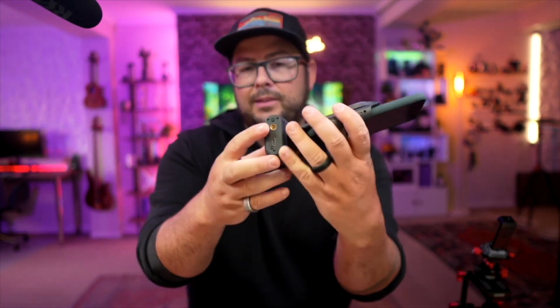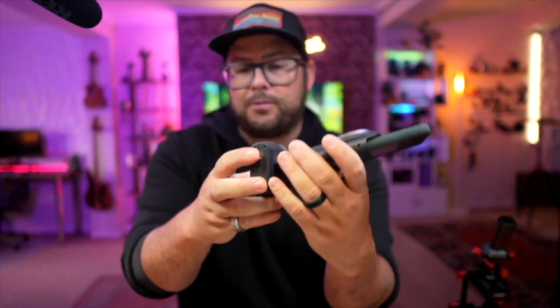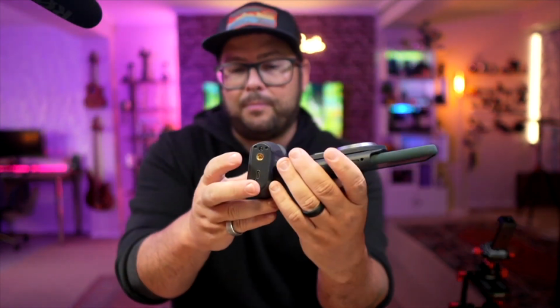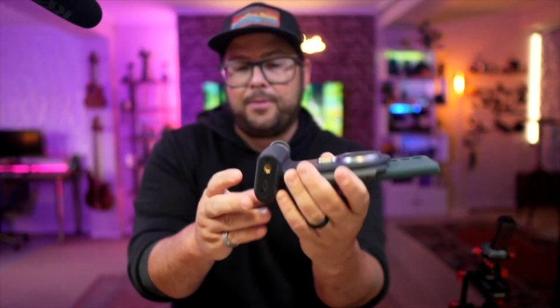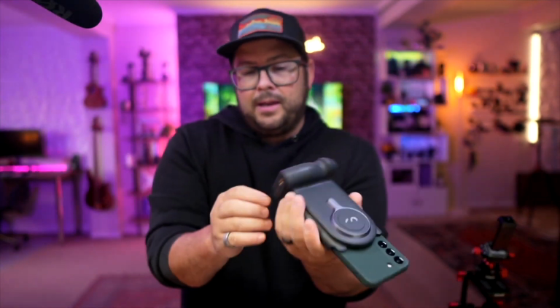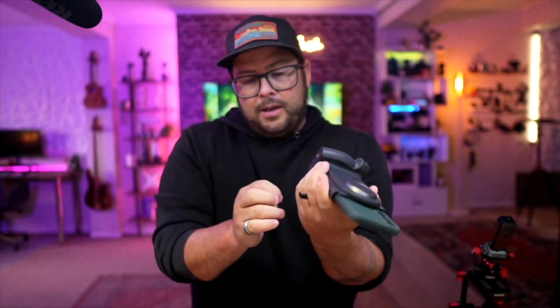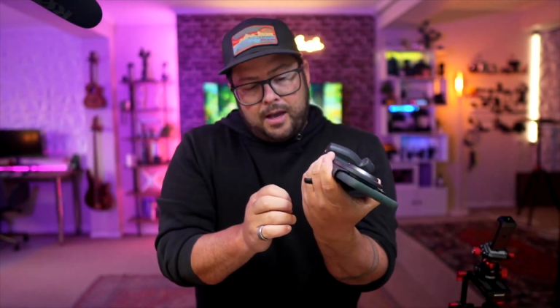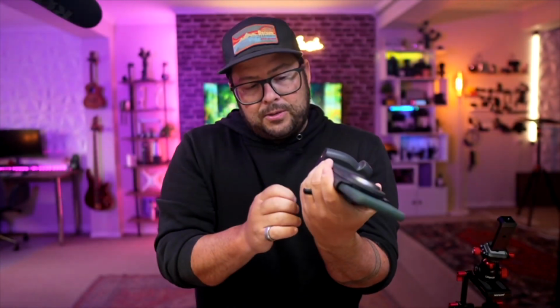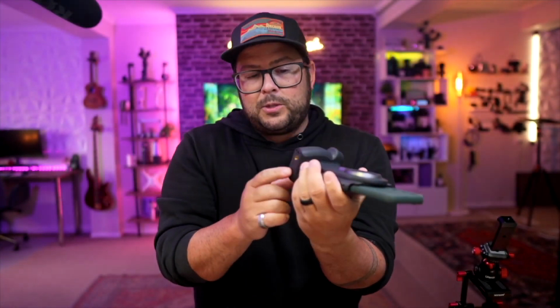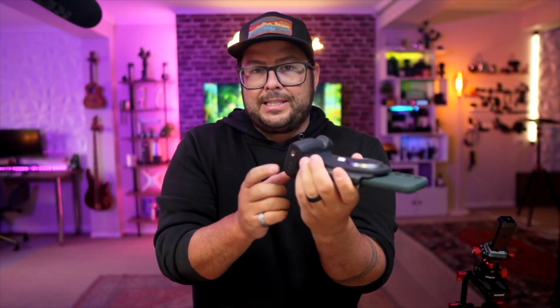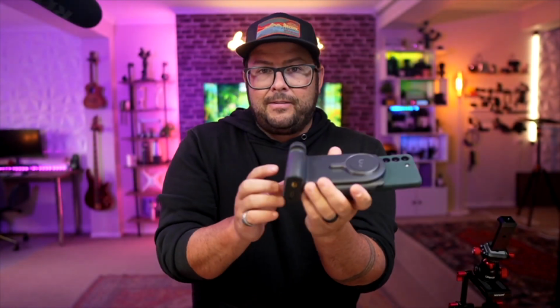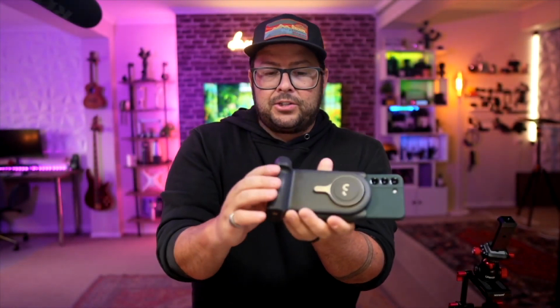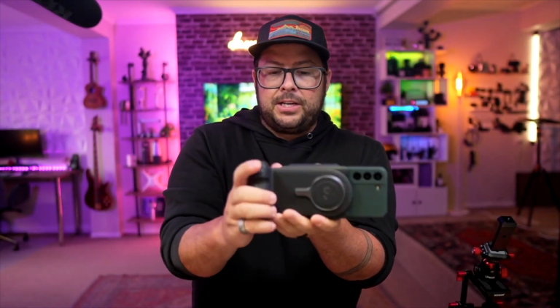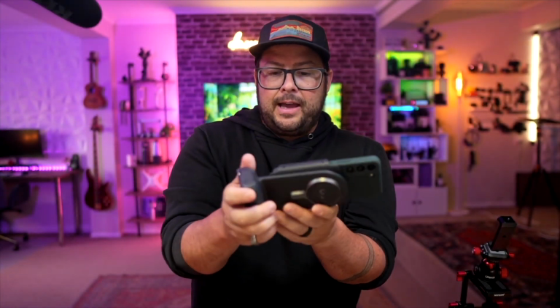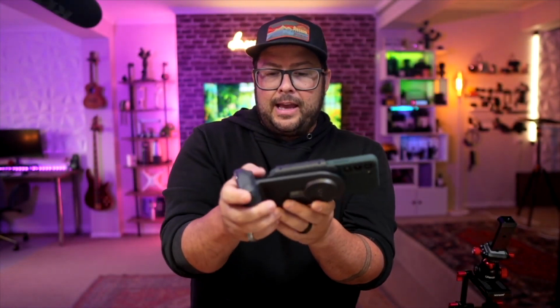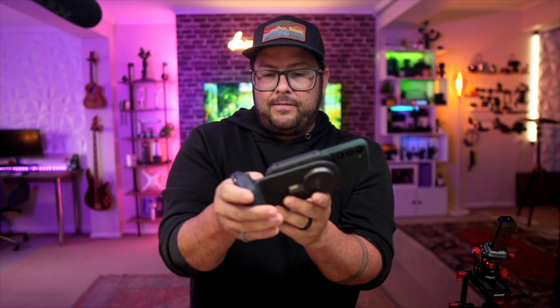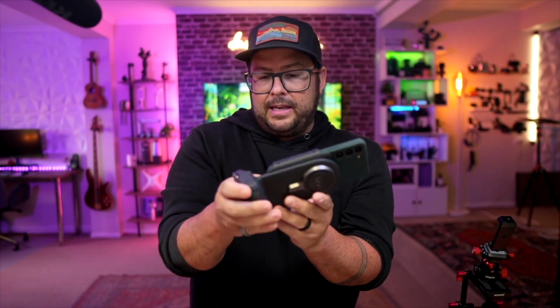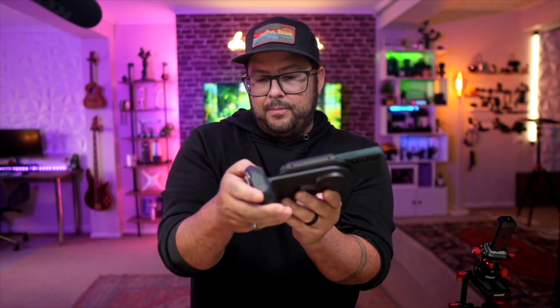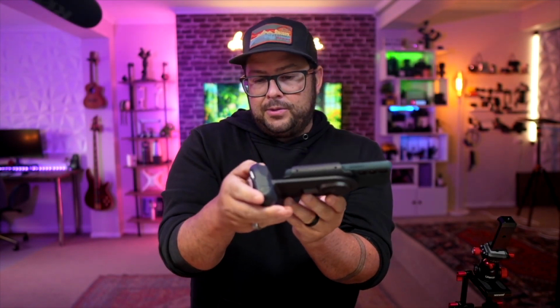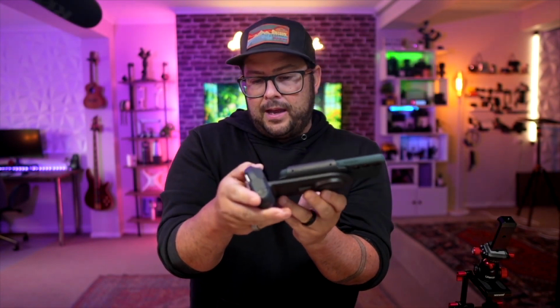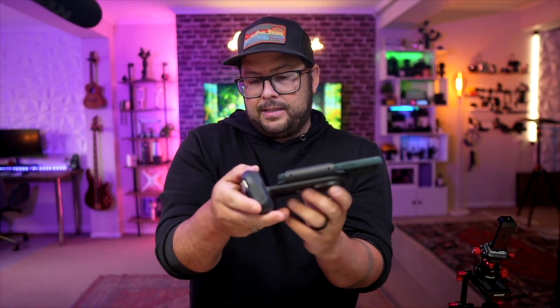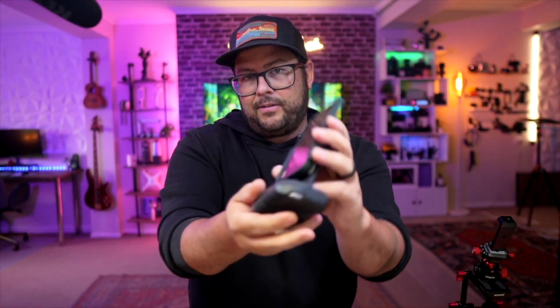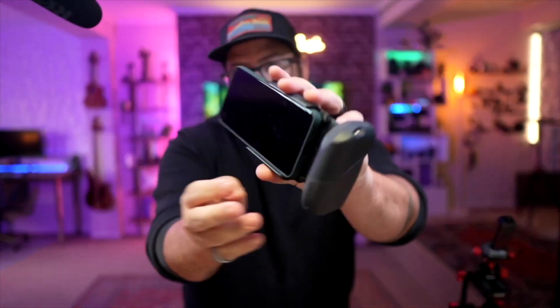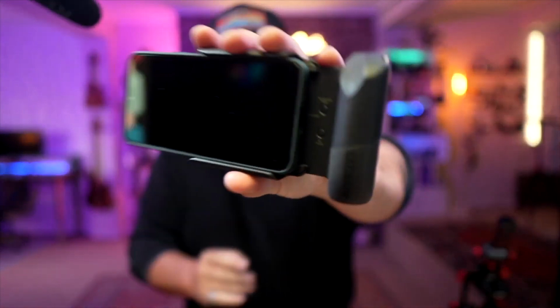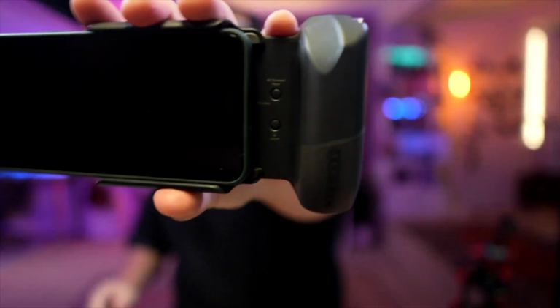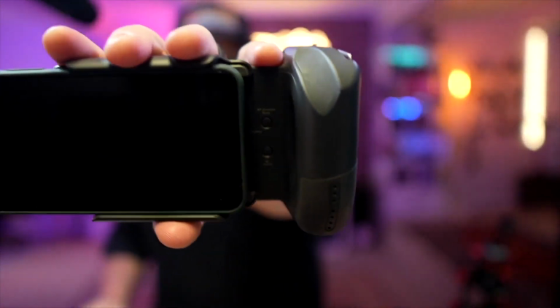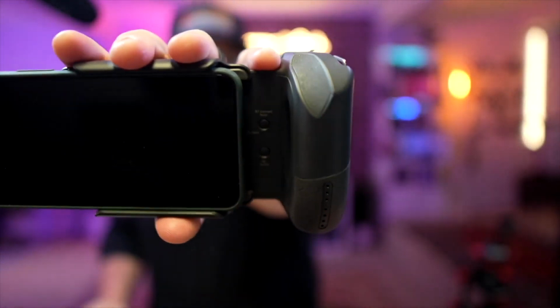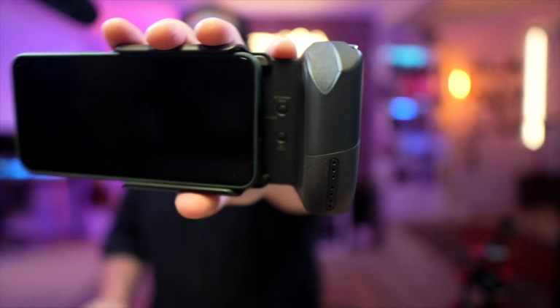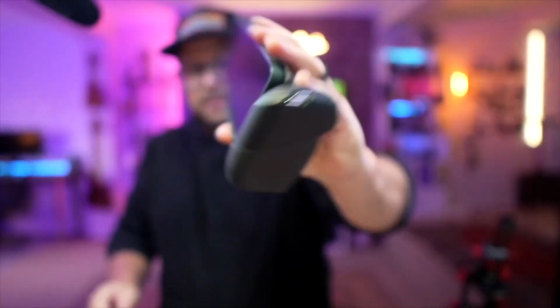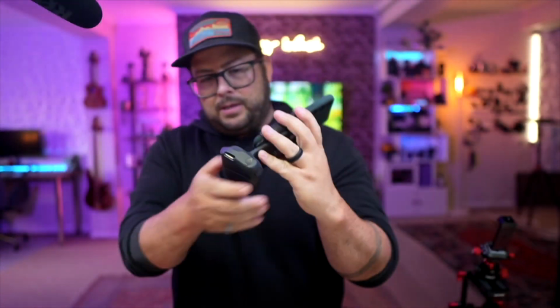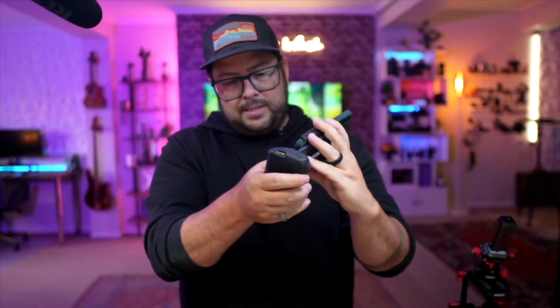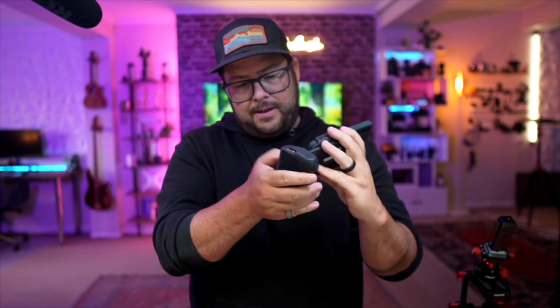There's a quarter-inch thread at the bottom. You also have USB-C for charging, Bluetooth on it, and an on/off switch down there as well.